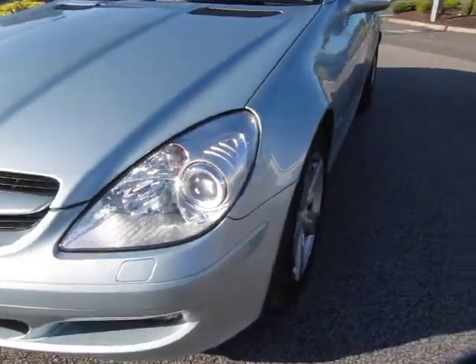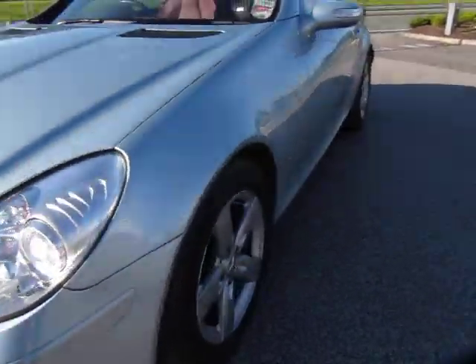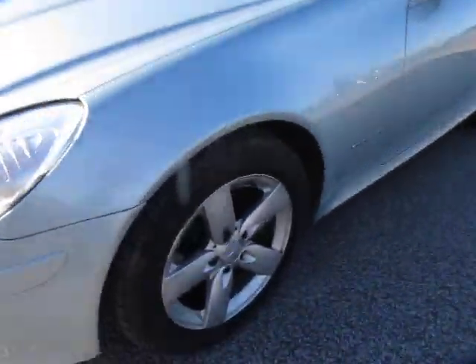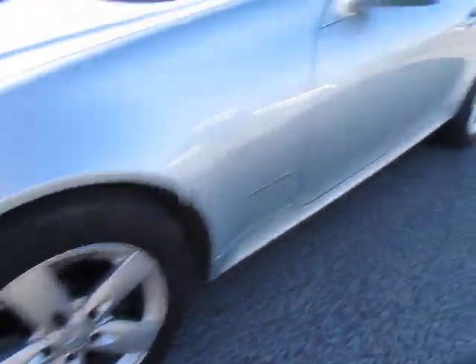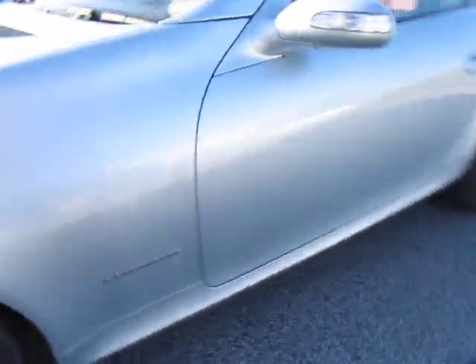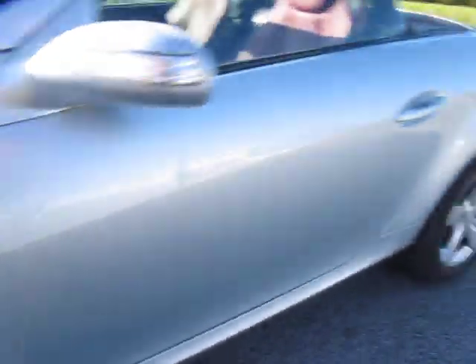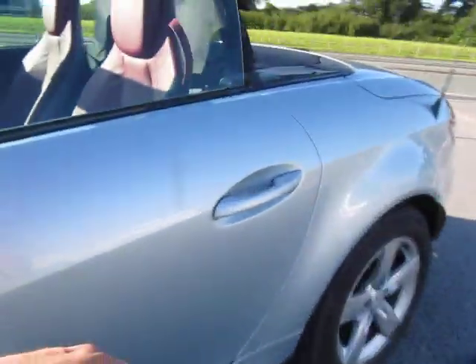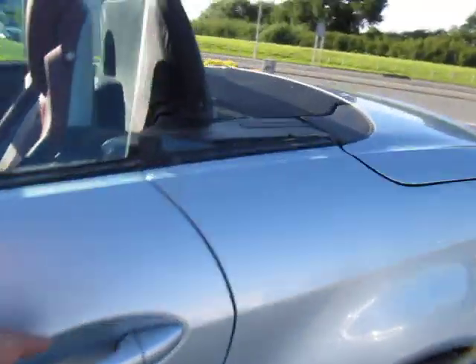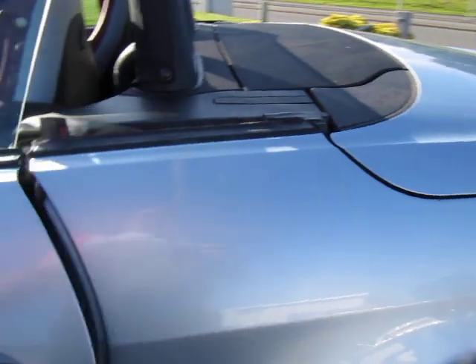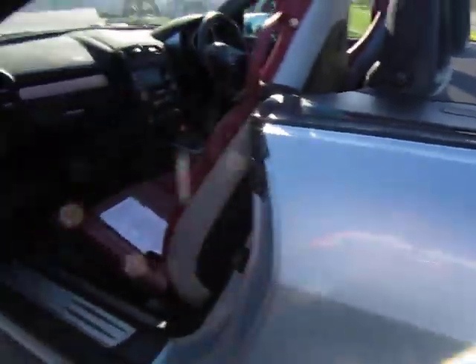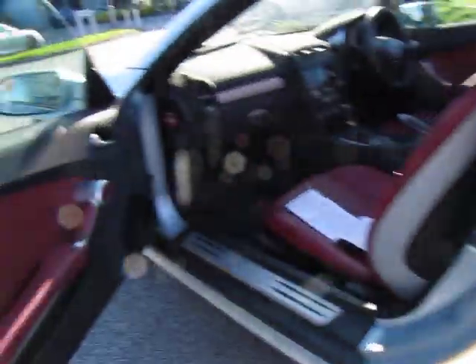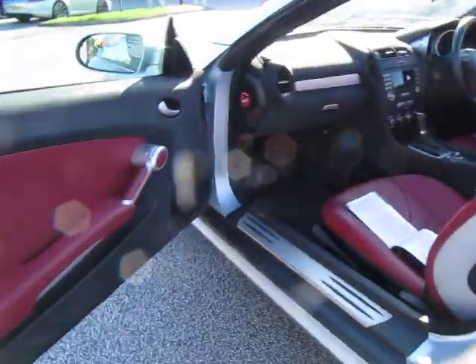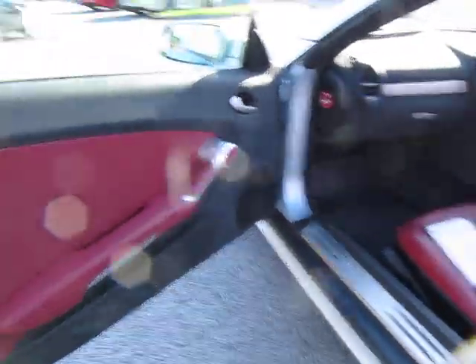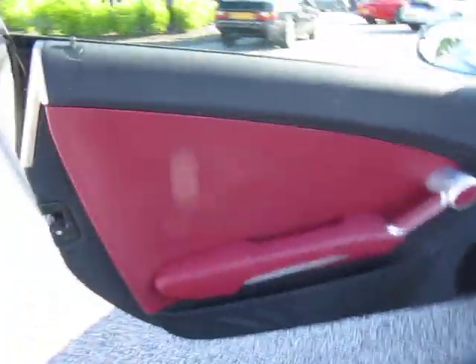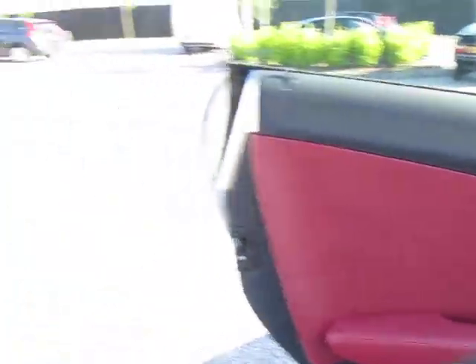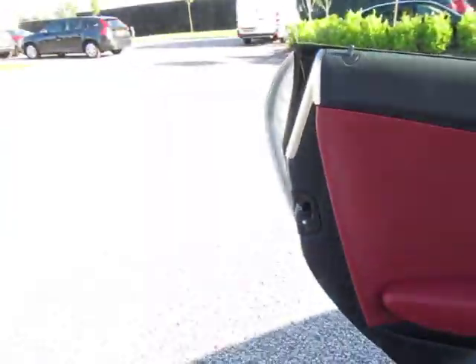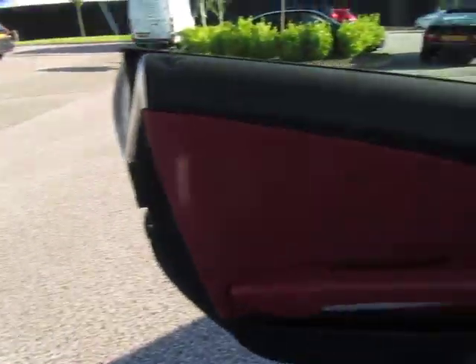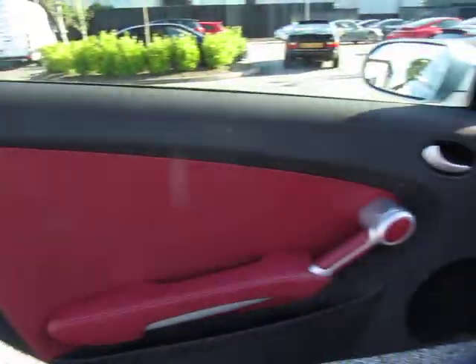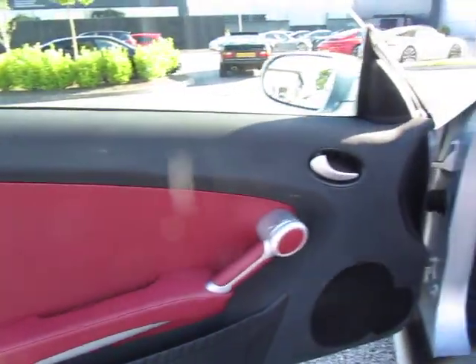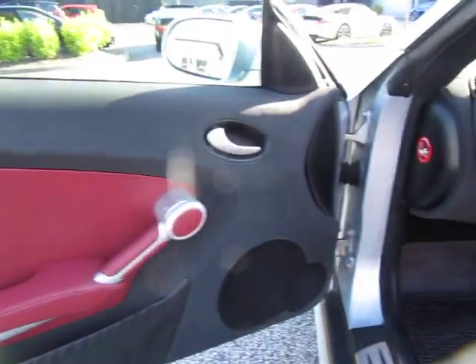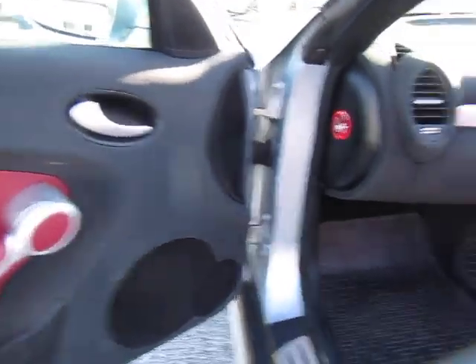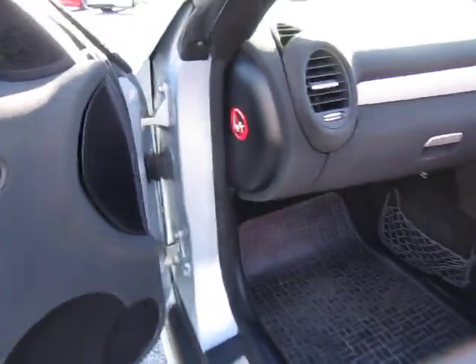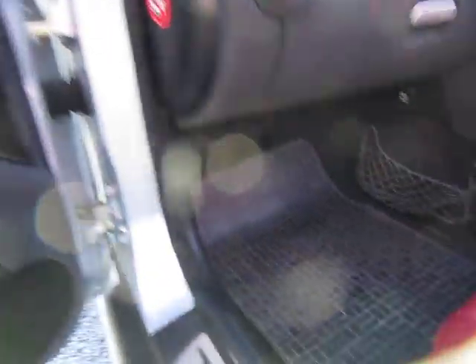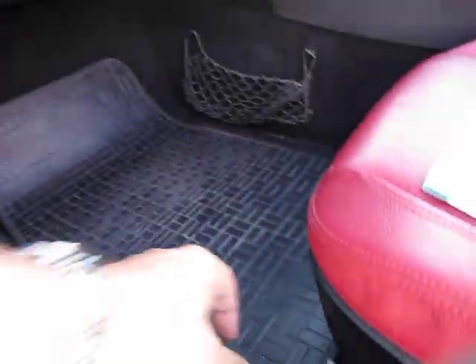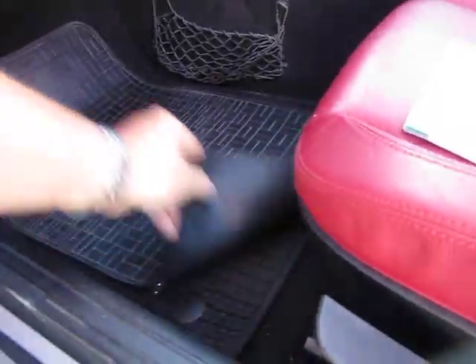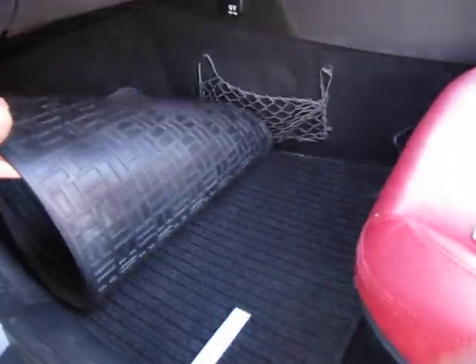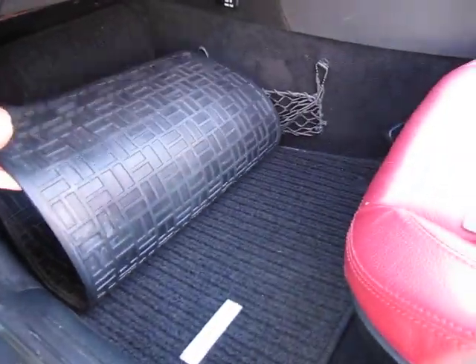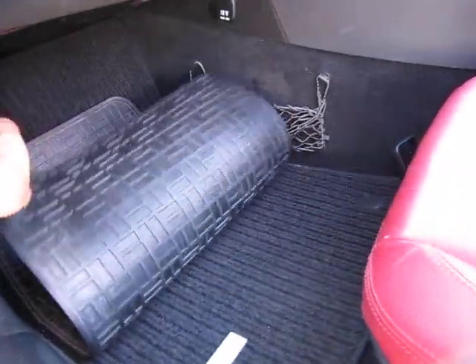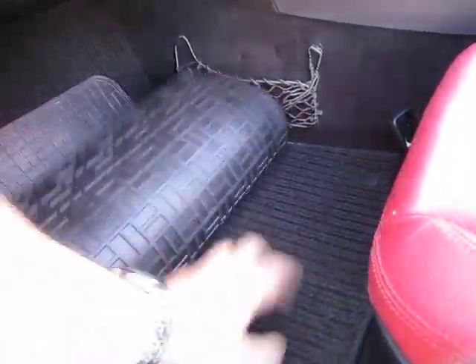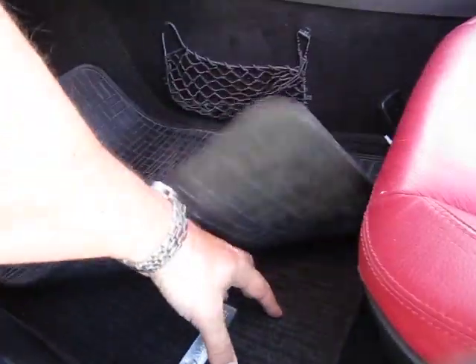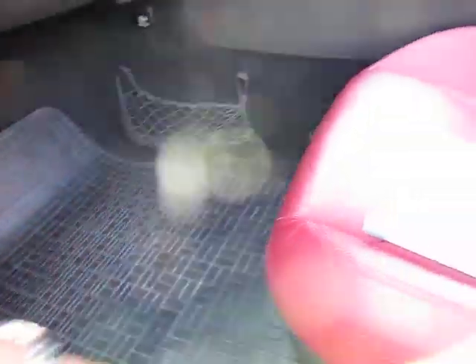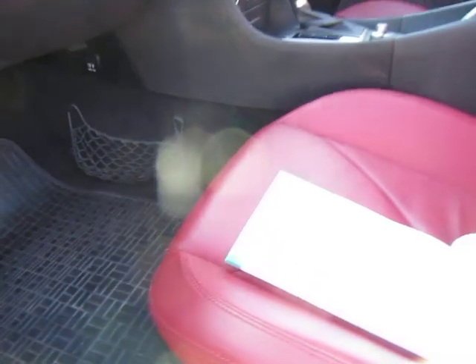Moving to the interior — it's got this lovely red leather interior and black carpets. It's also got over-mats in it, which is always a good sign. The Mercedes mats there are like new underneath.